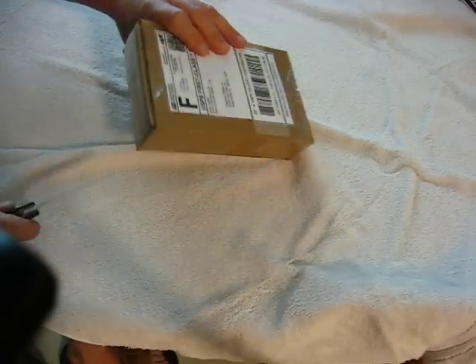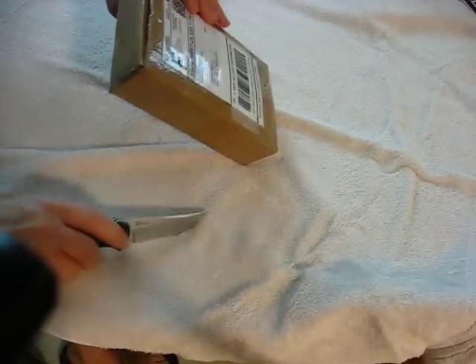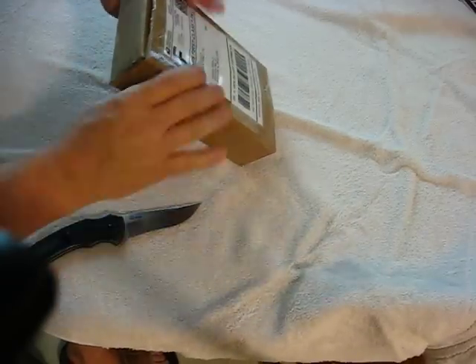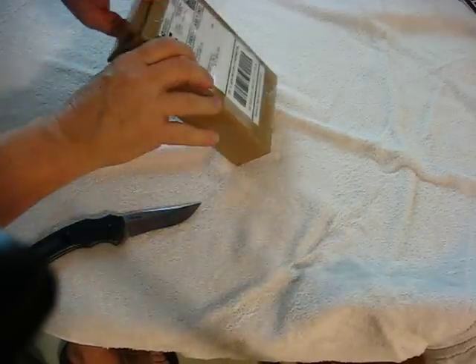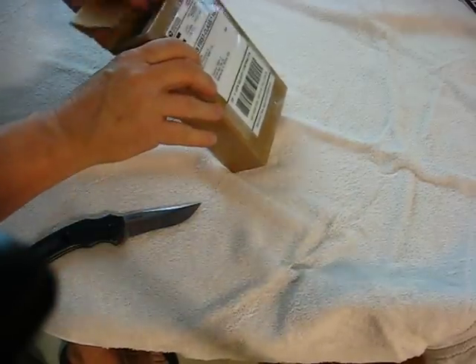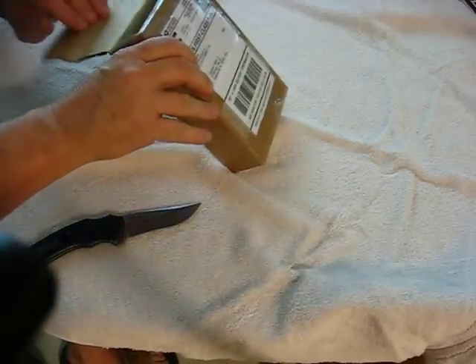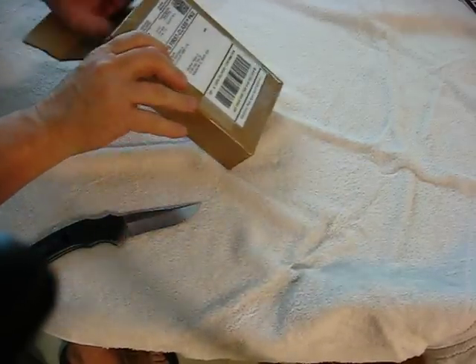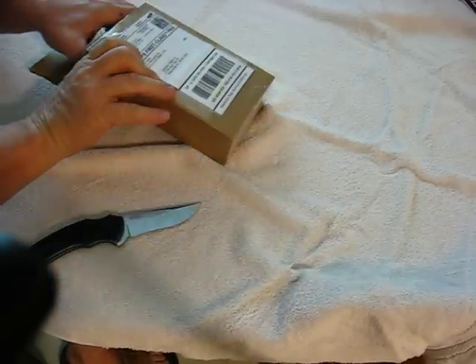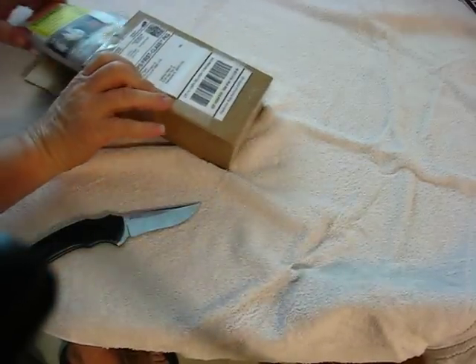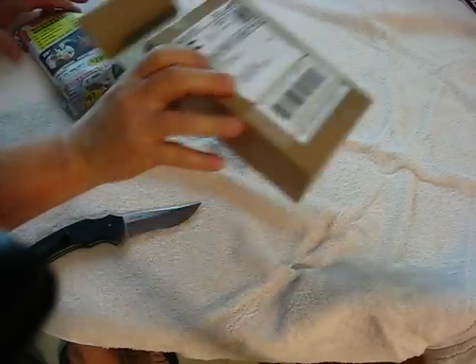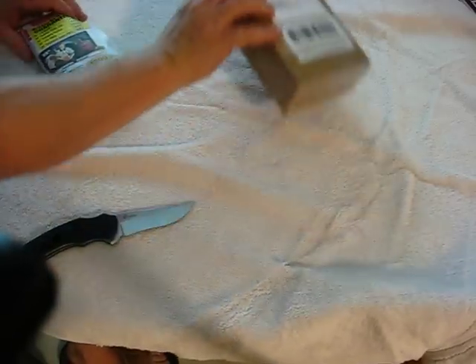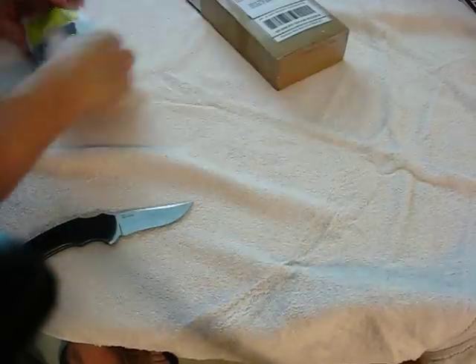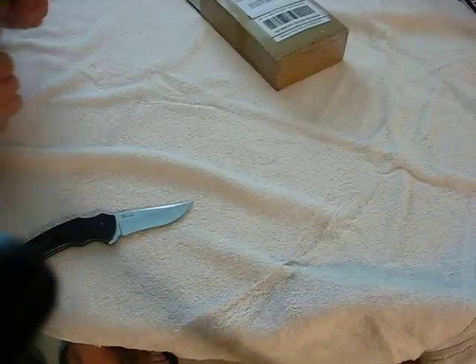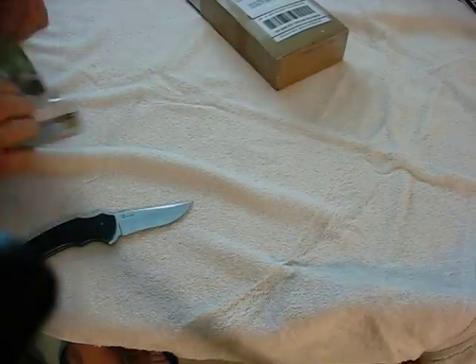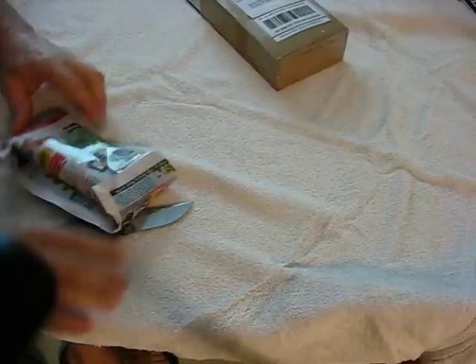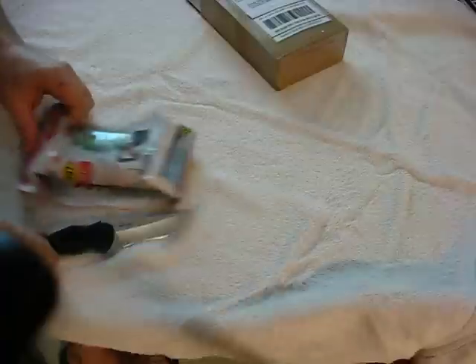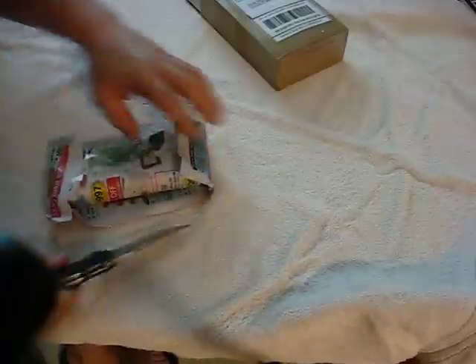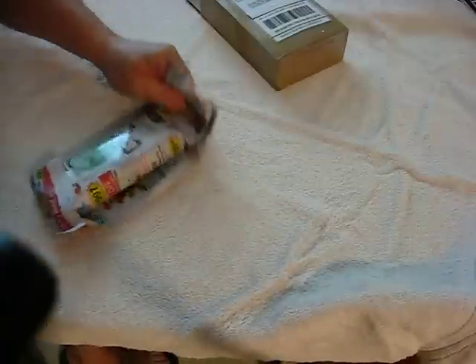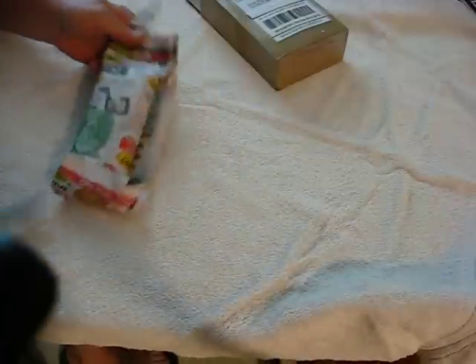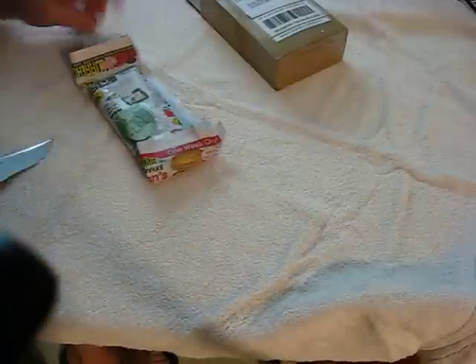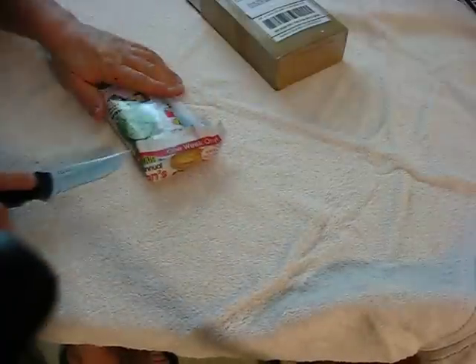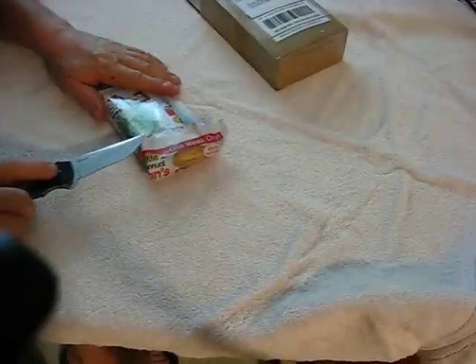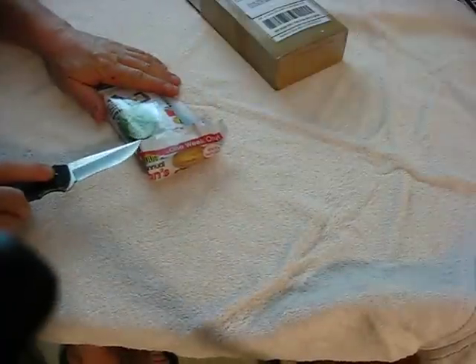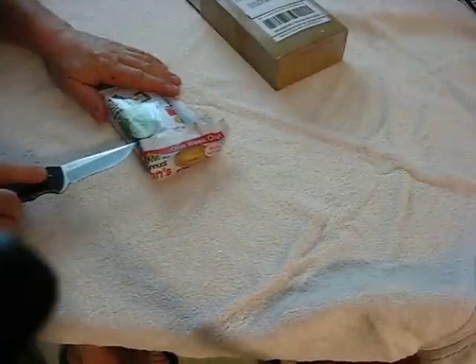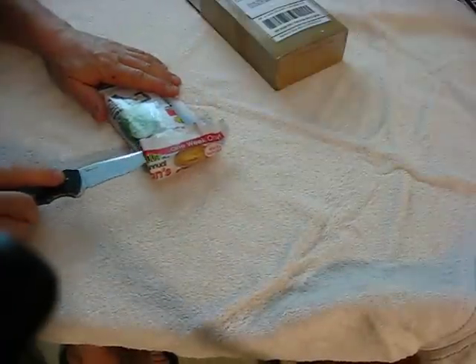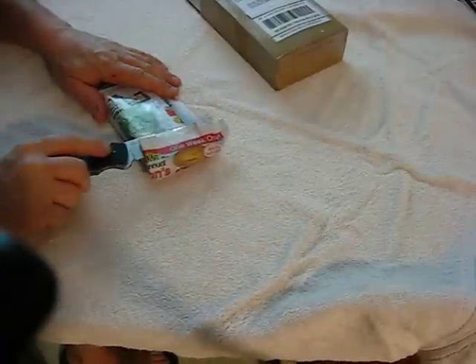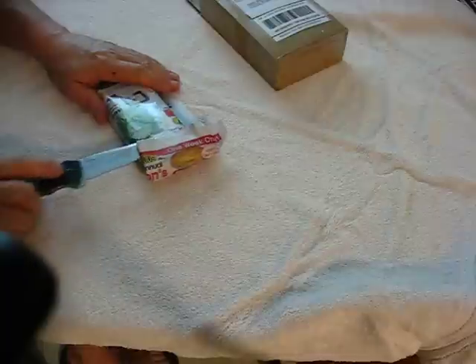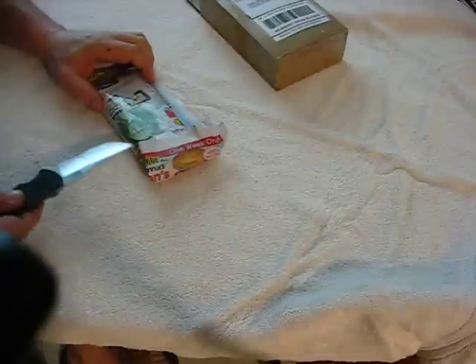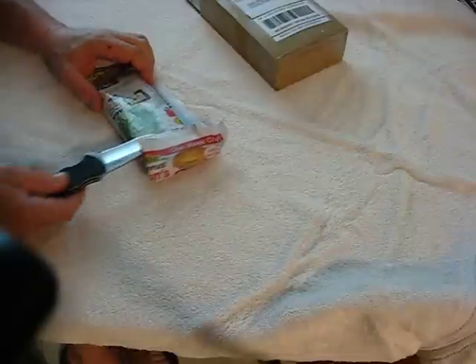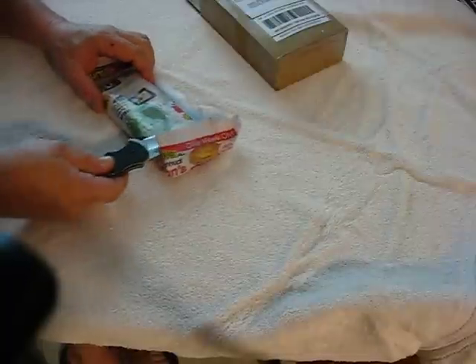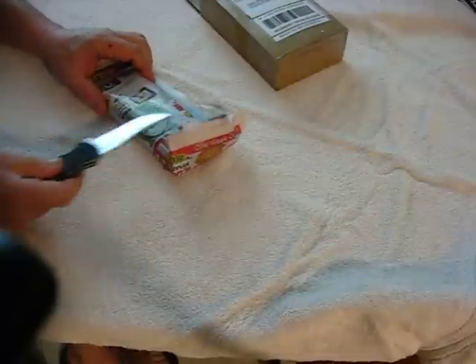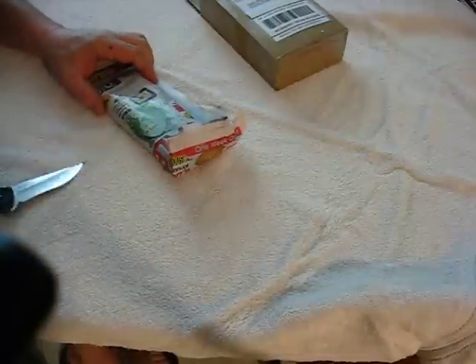Looks like they custom-made the shipping box. Yeah, they did. There we go.